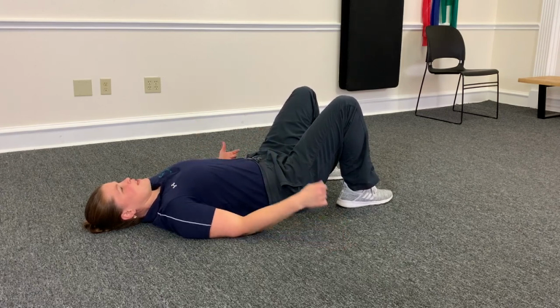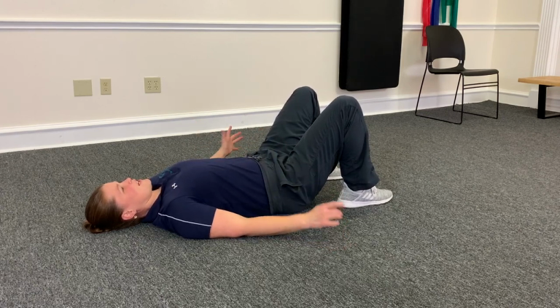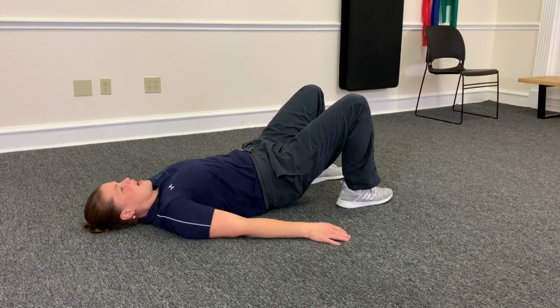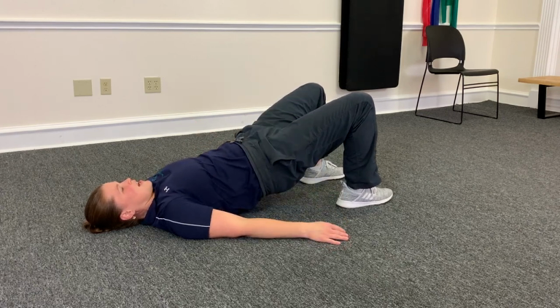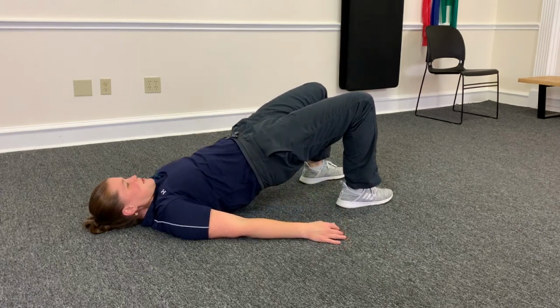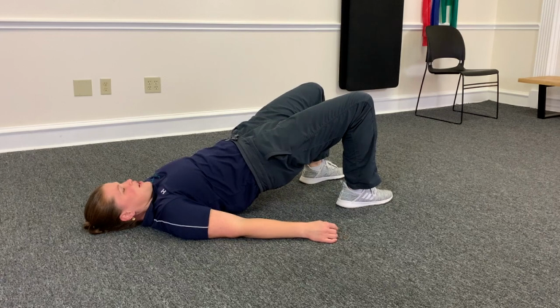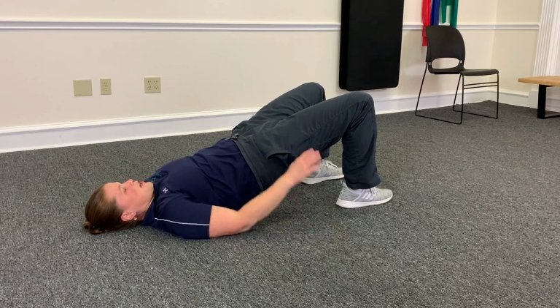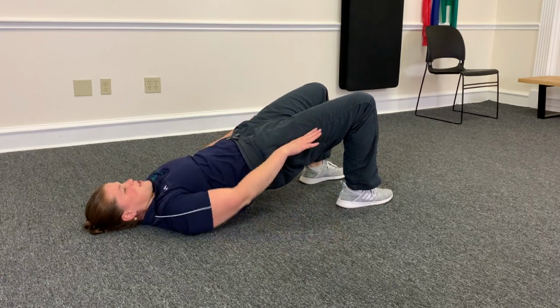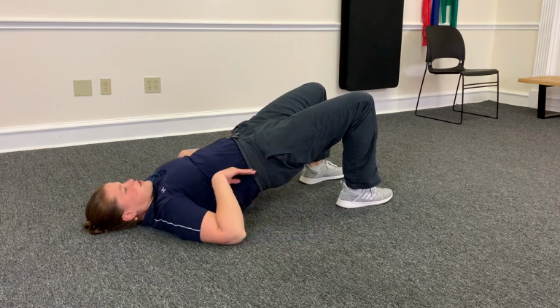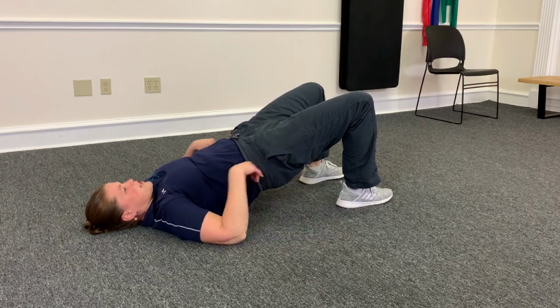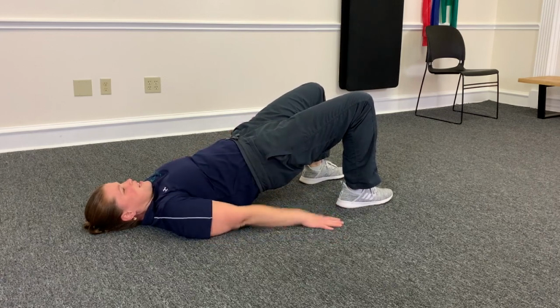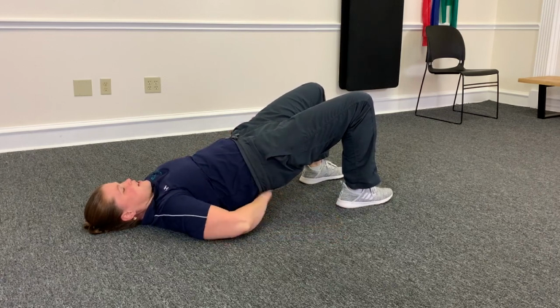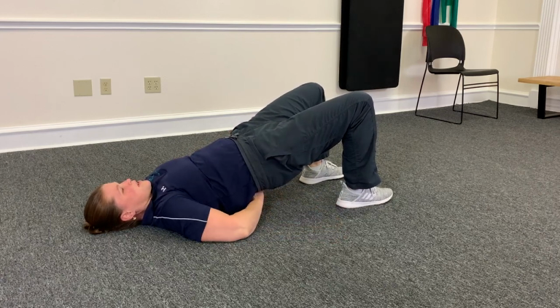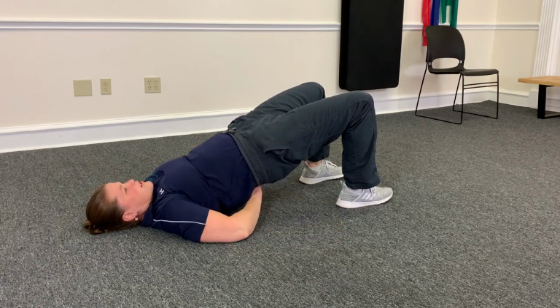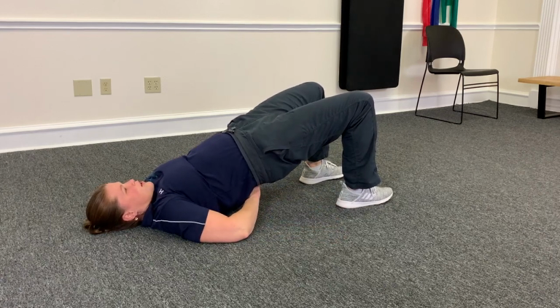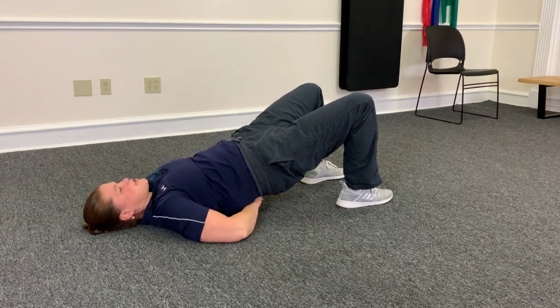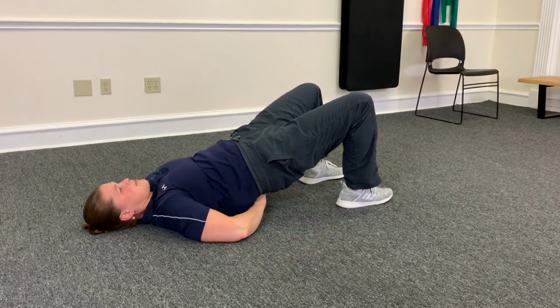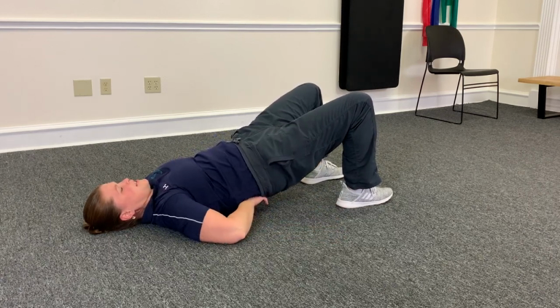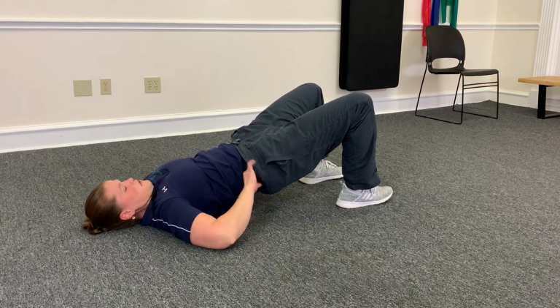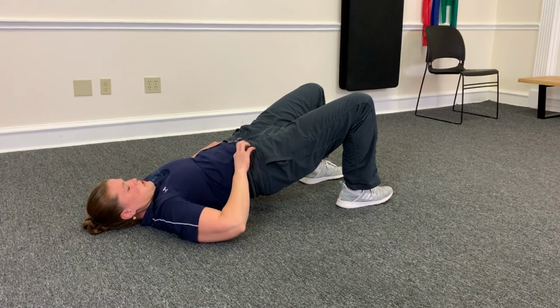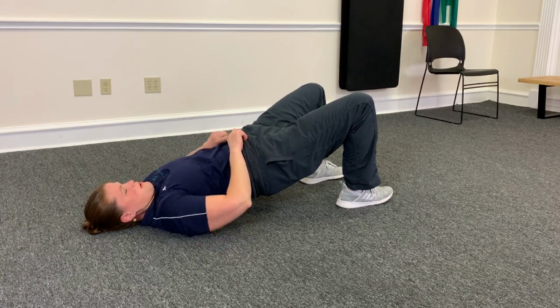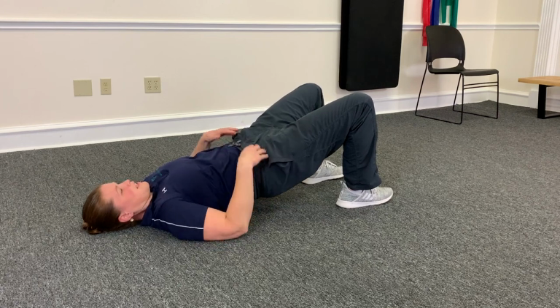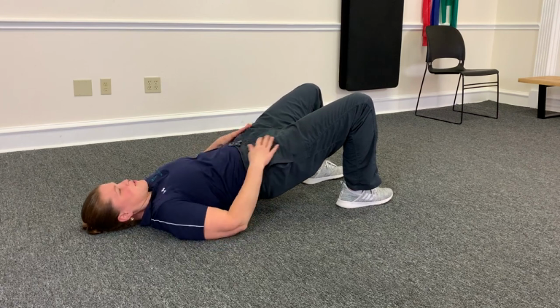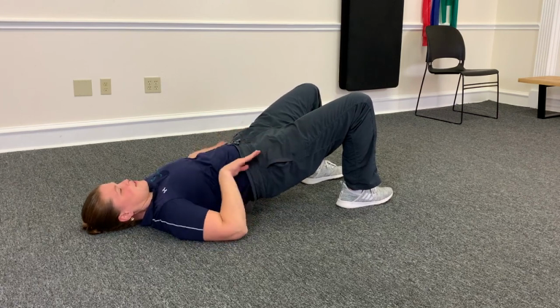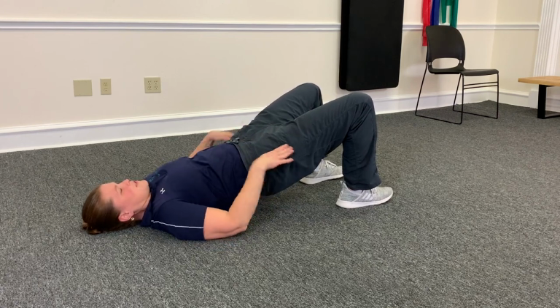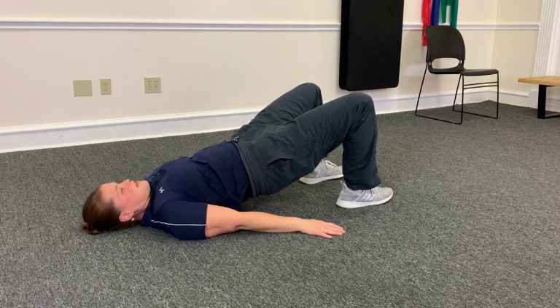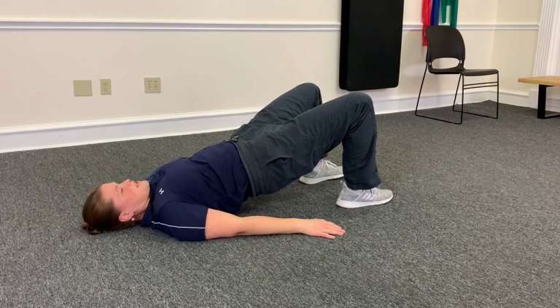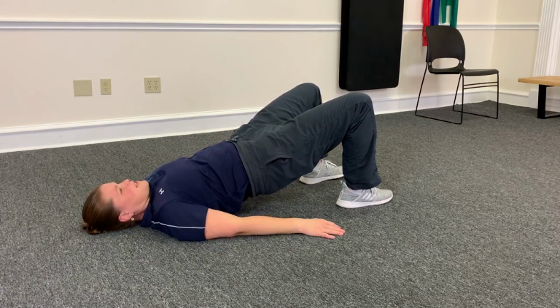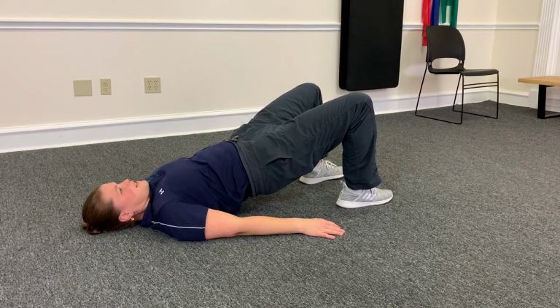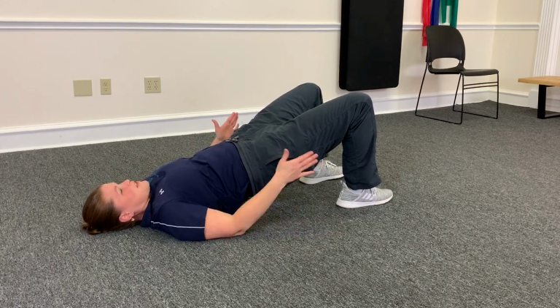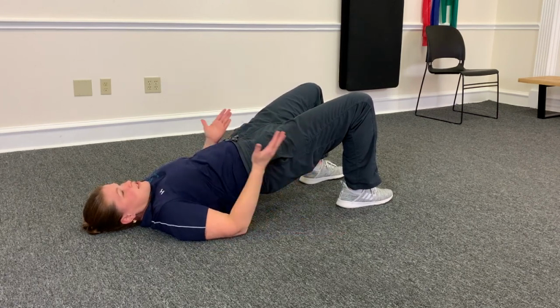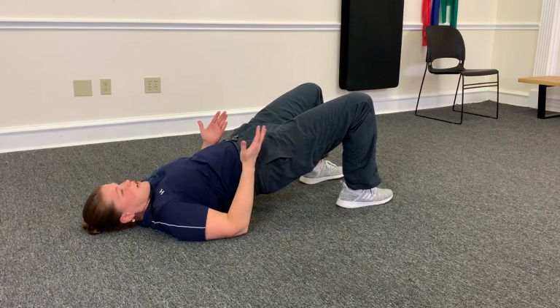You're going to contract up until you're in a bridge — straight line here. Make sure you're not overarching your back; just keep your back in a neutral position. So this is the glute bridge.